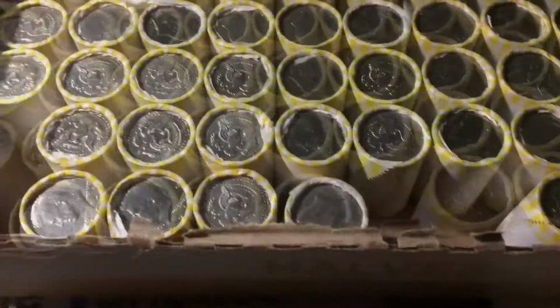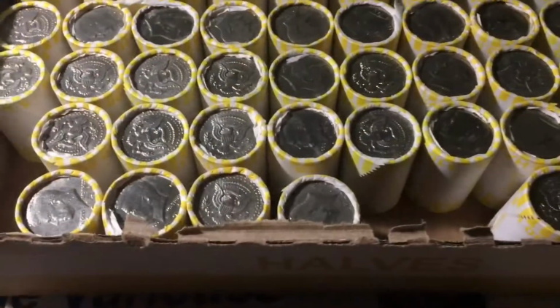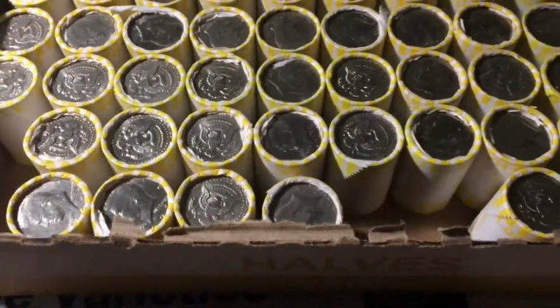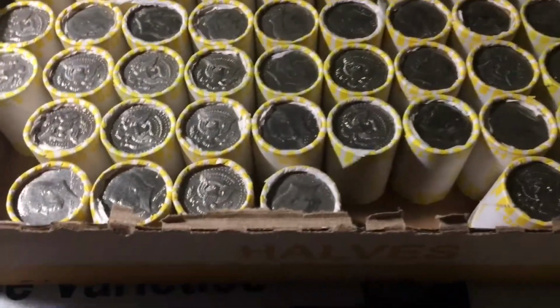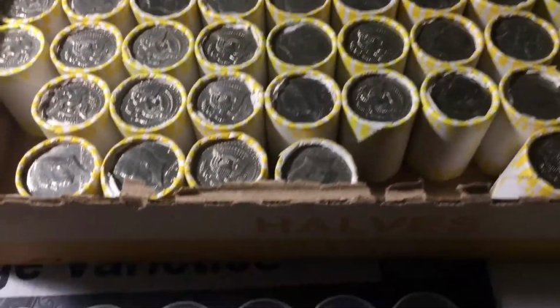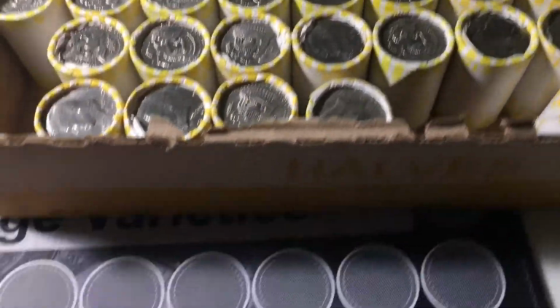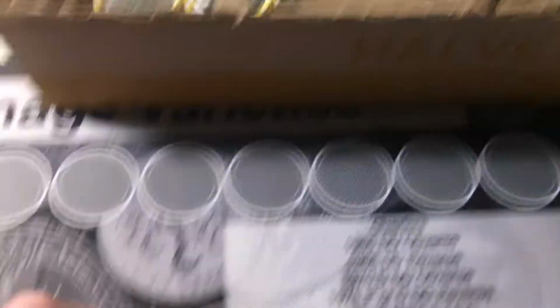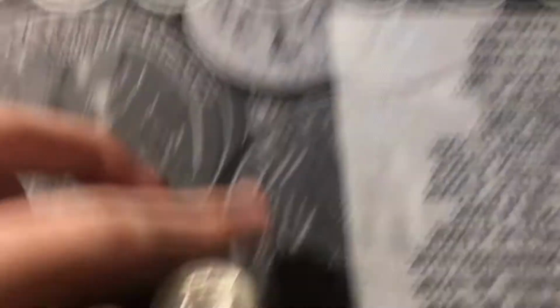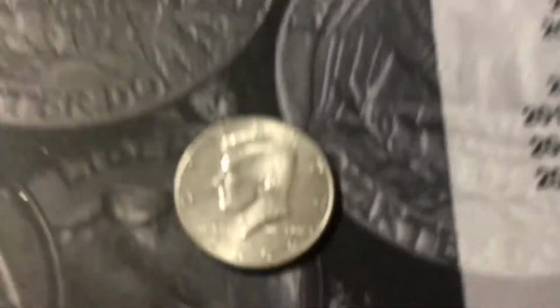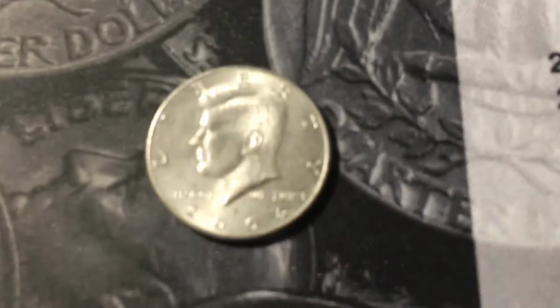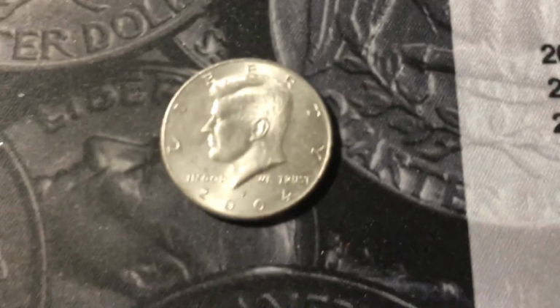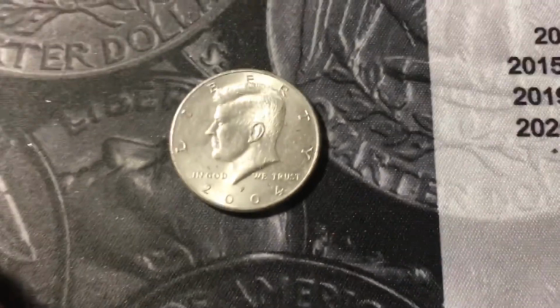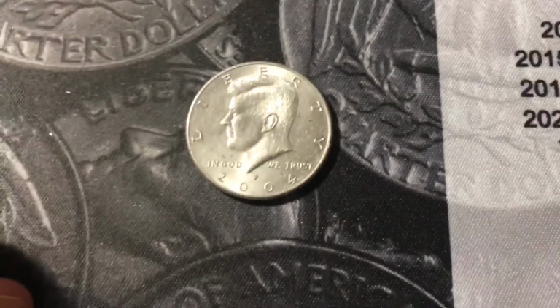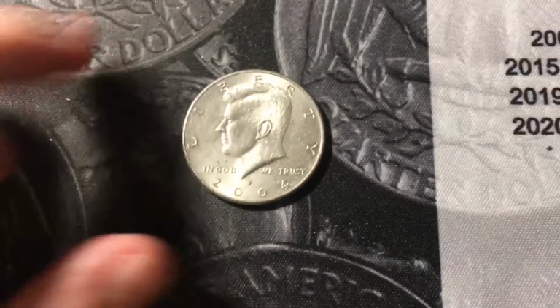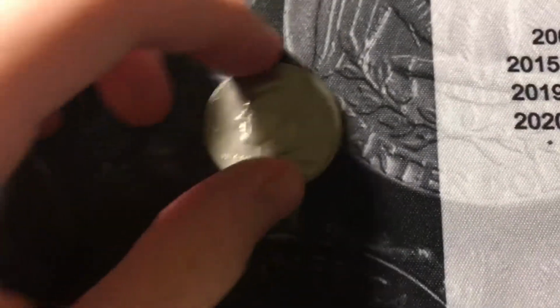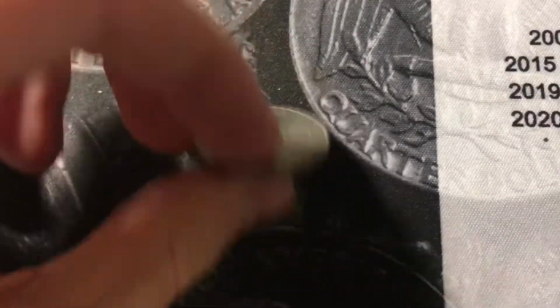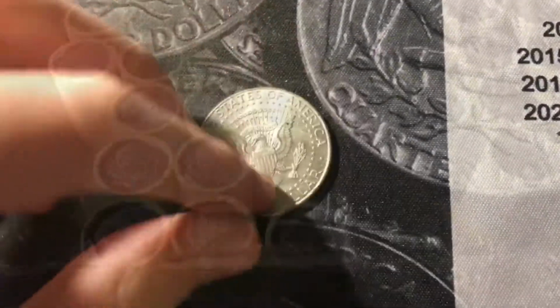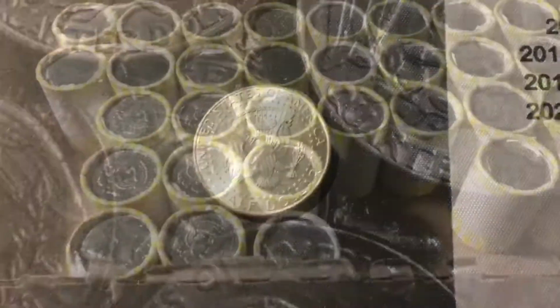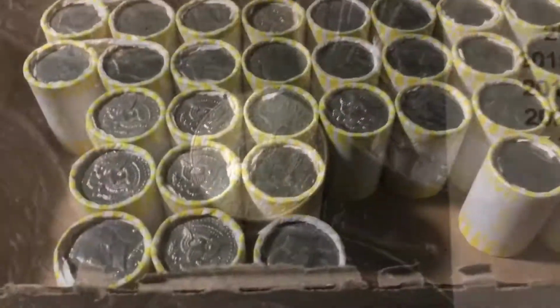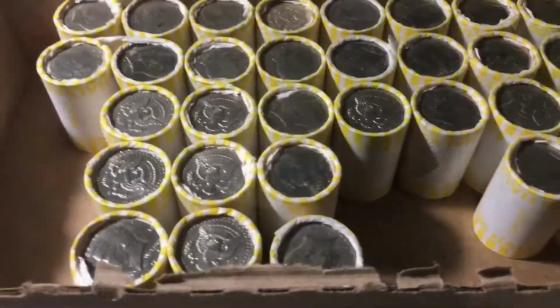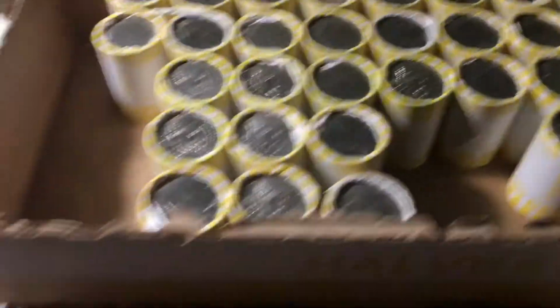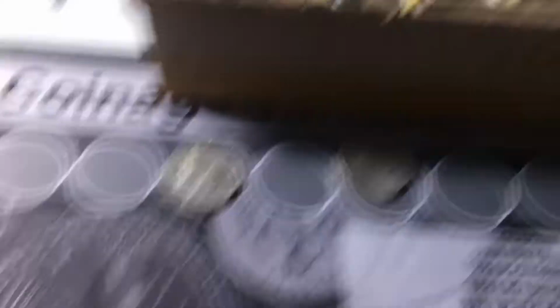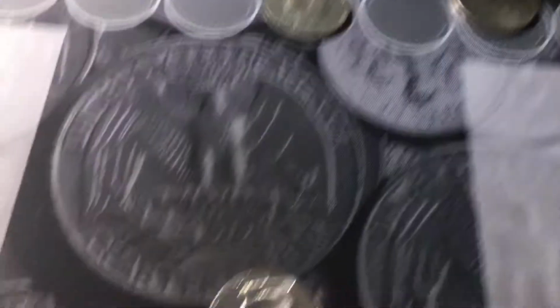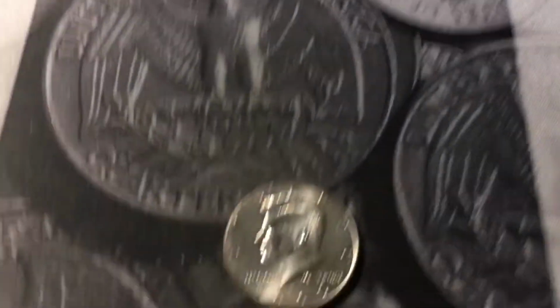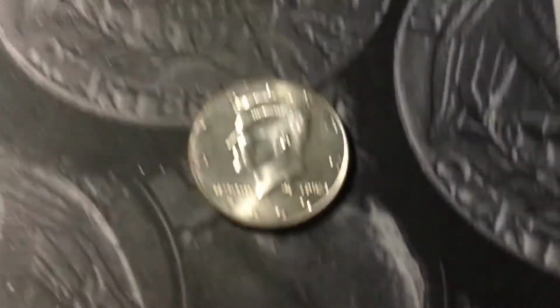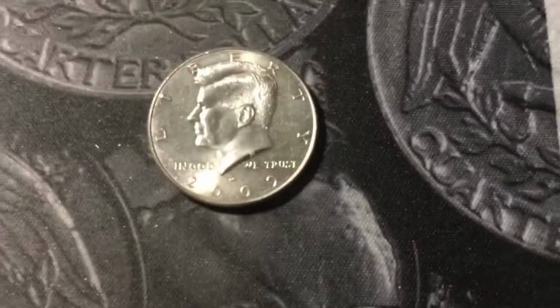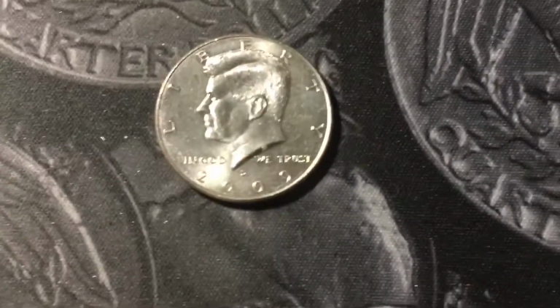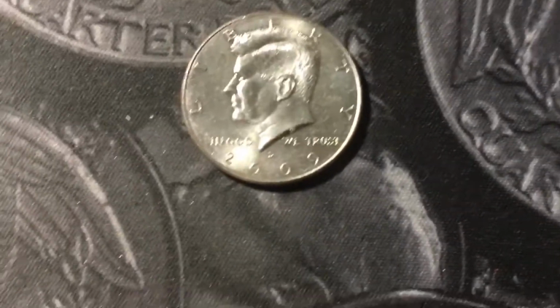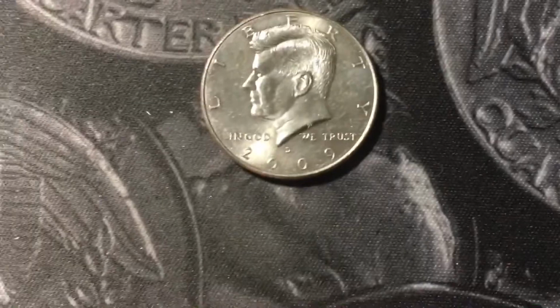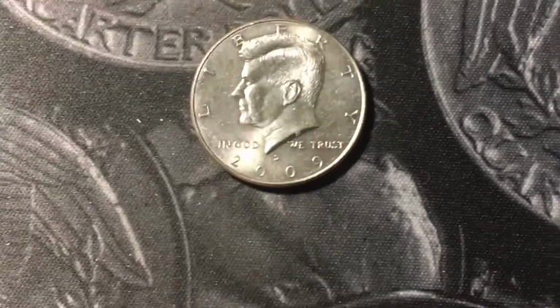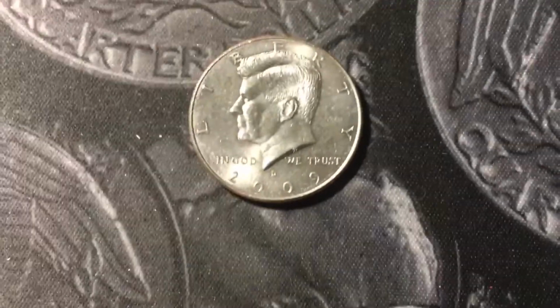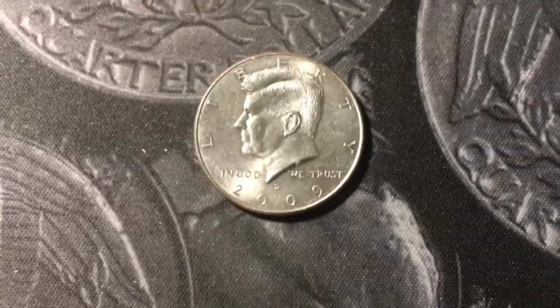Only on roll four and we already have our second find — a 2004 P NISC. Roll 15 we got the second NISC of the box. It is a 2009 Denver.